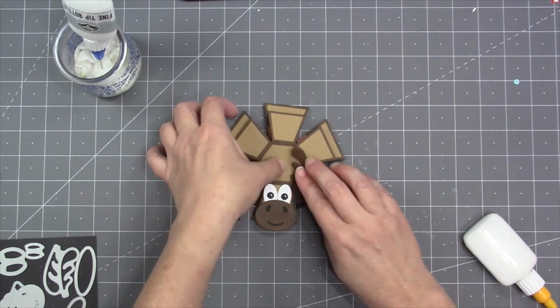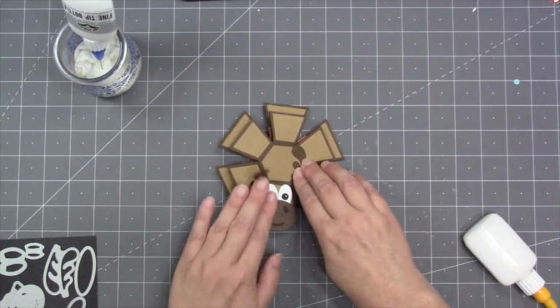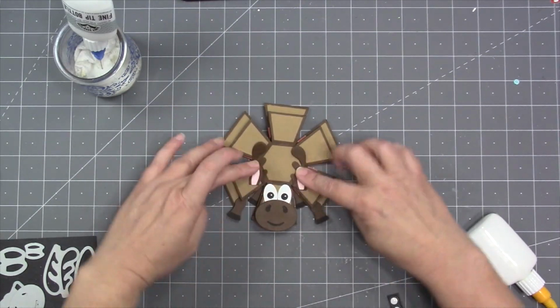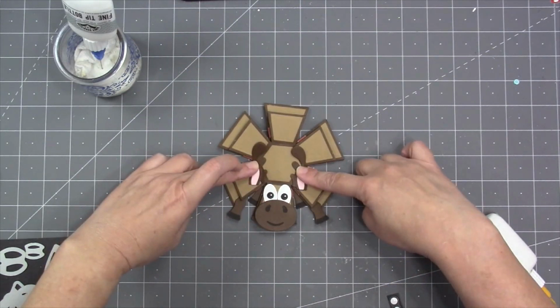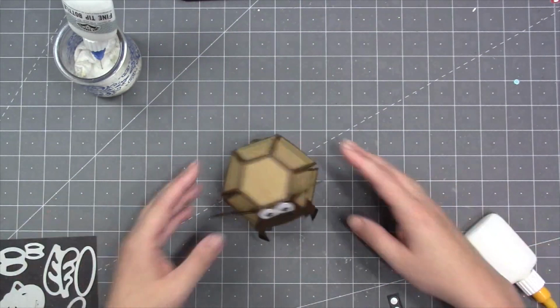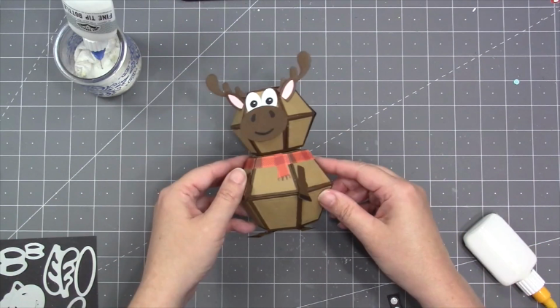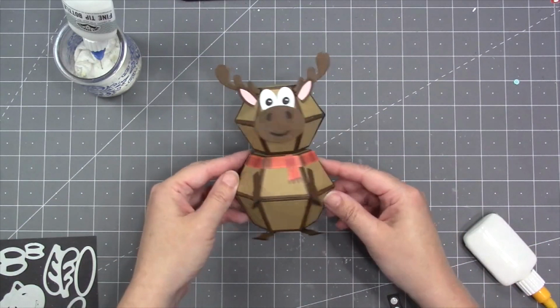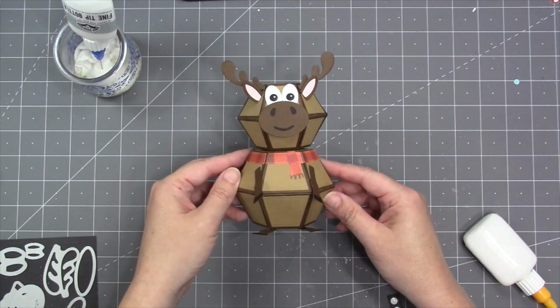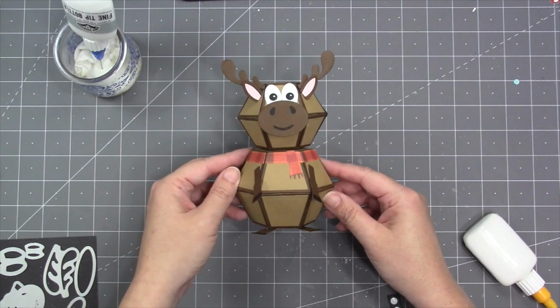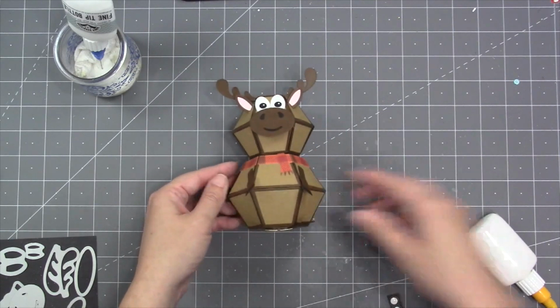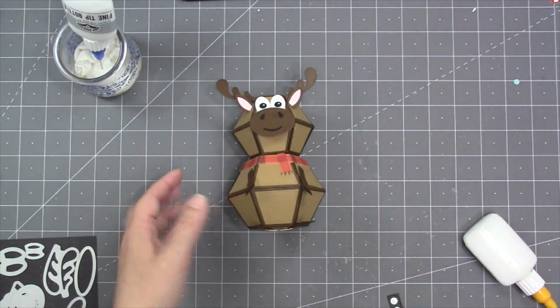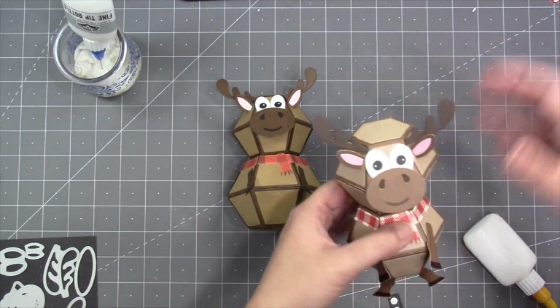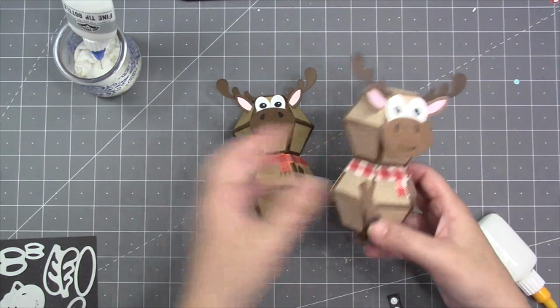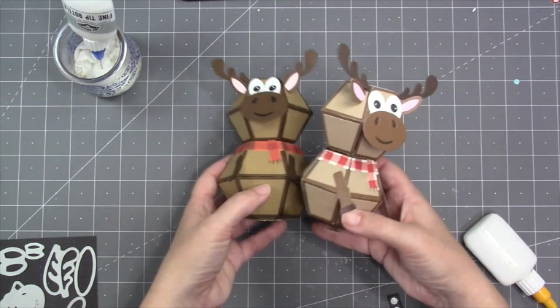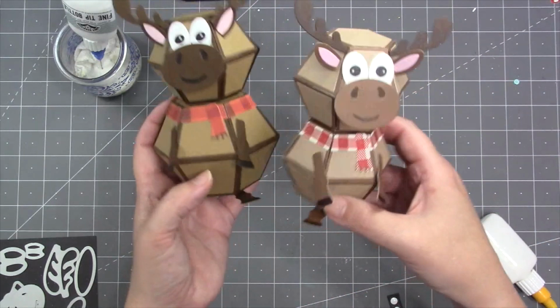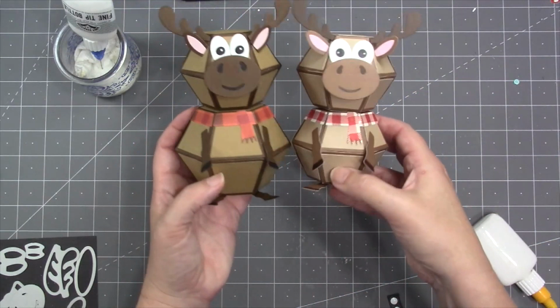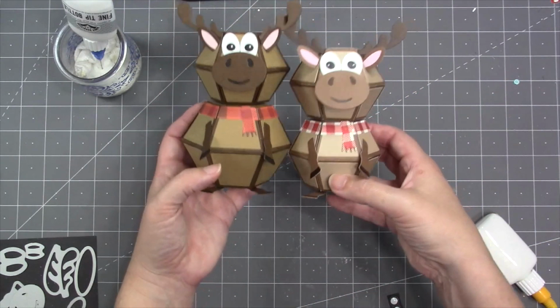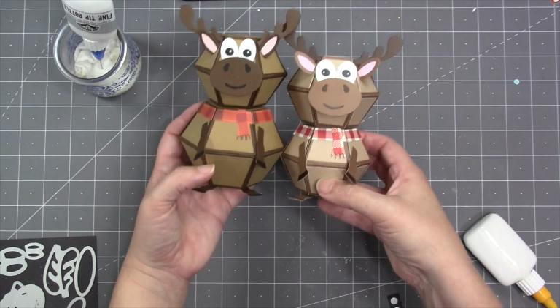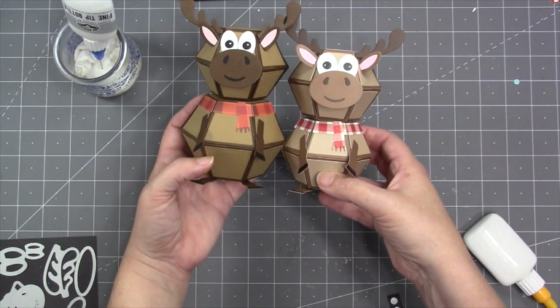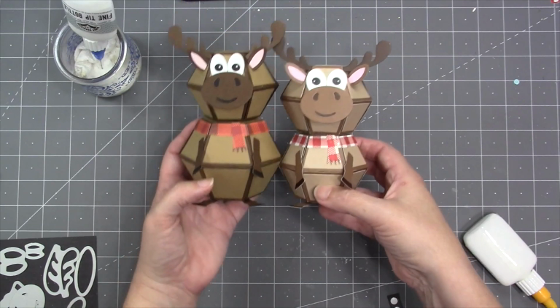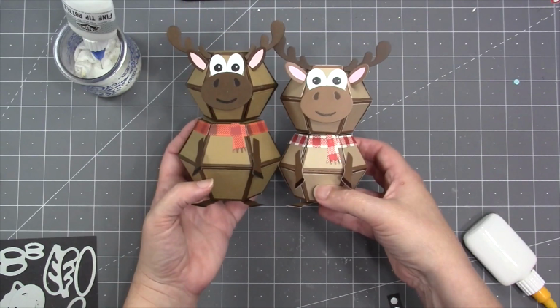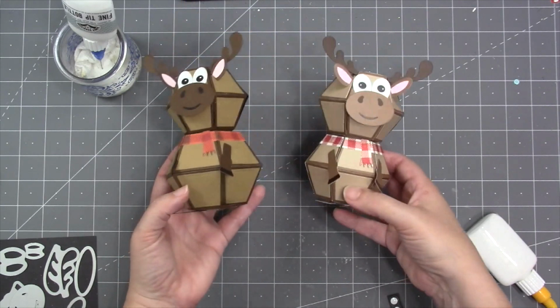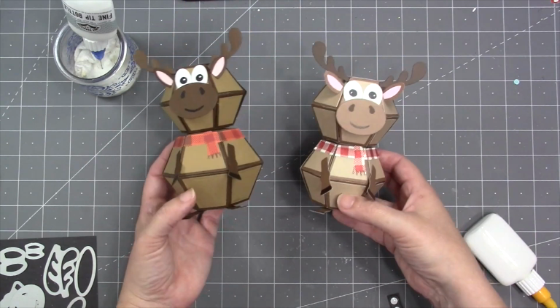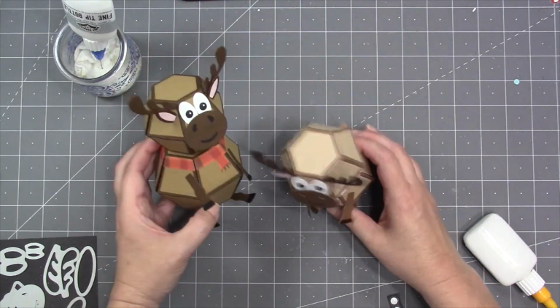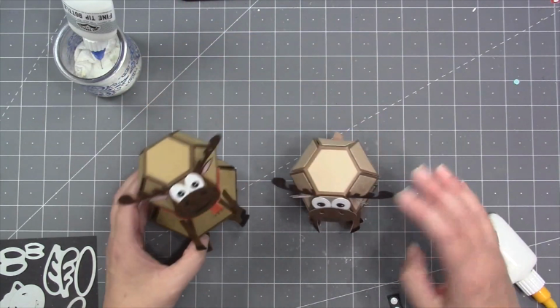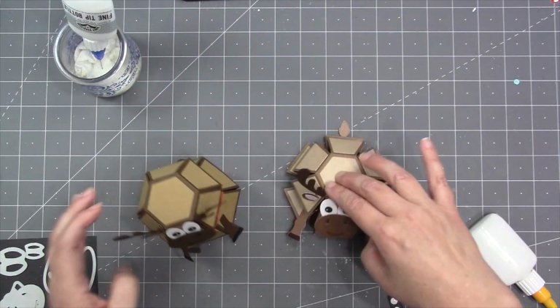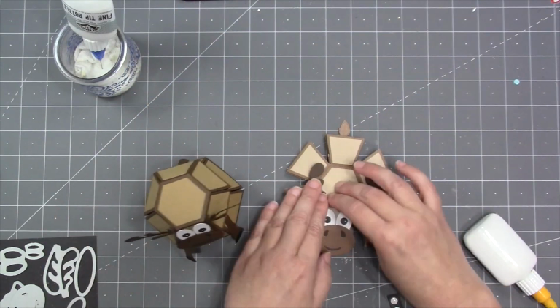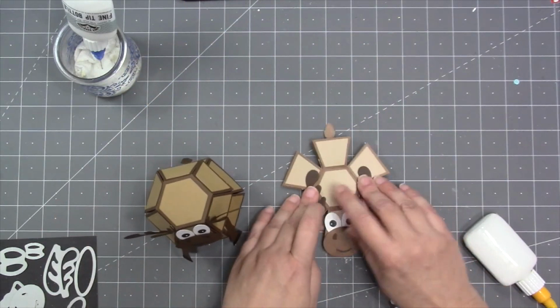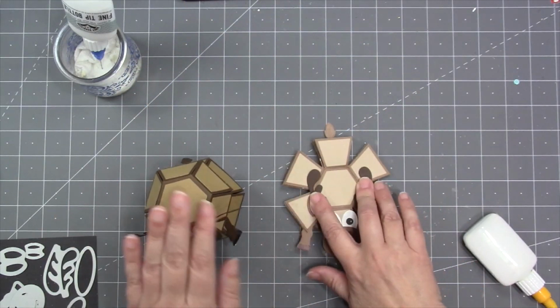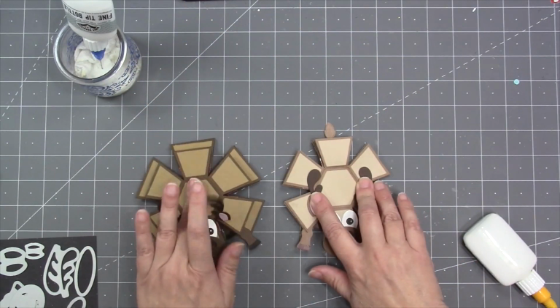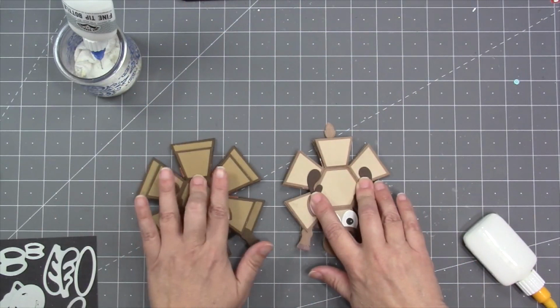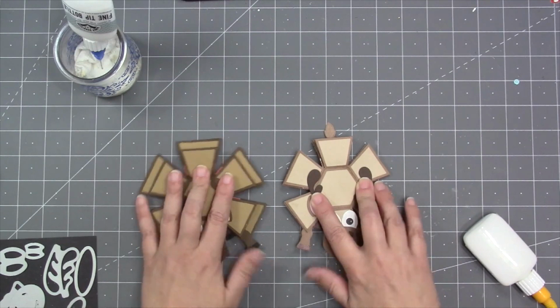That's the finished moose using a surprise ball on the bottom and a bitty ball on top. Comparing it to a version made with two bitty balls, you can see a height difference and a size difference that will affect how large of a card you'll need.